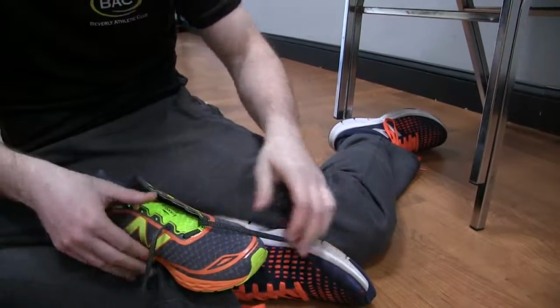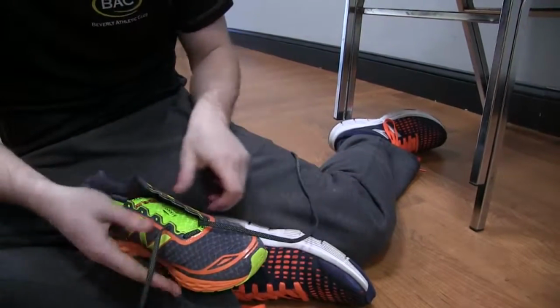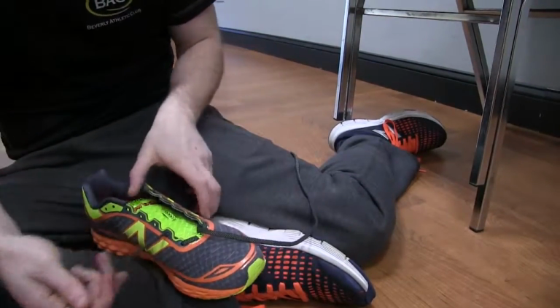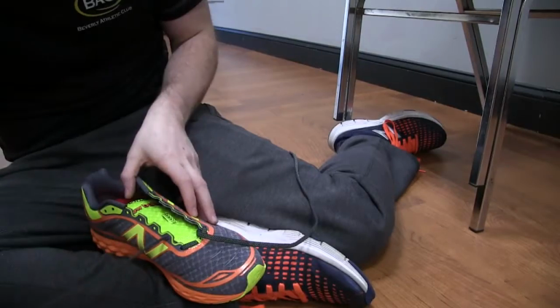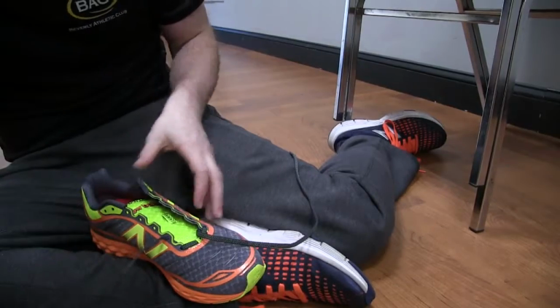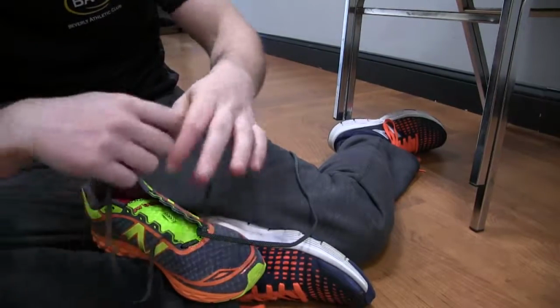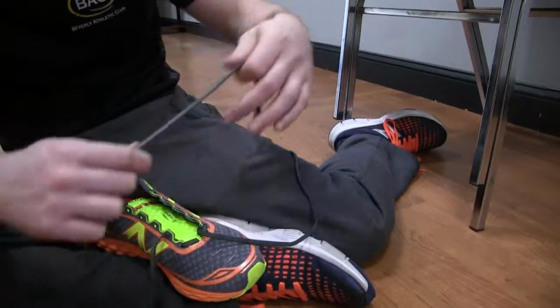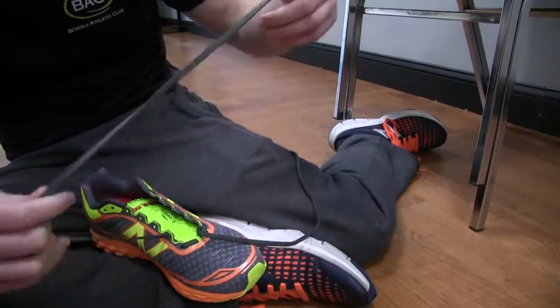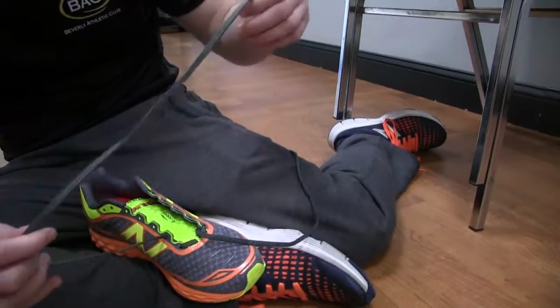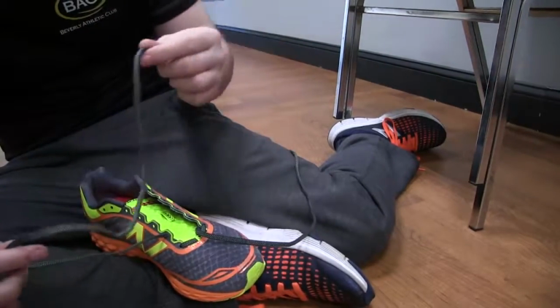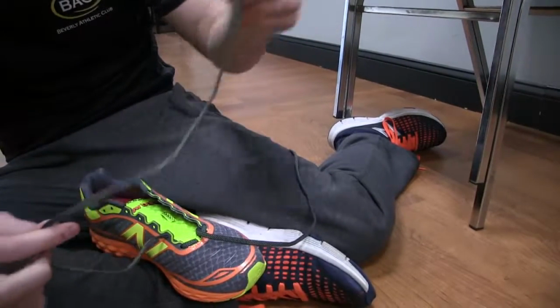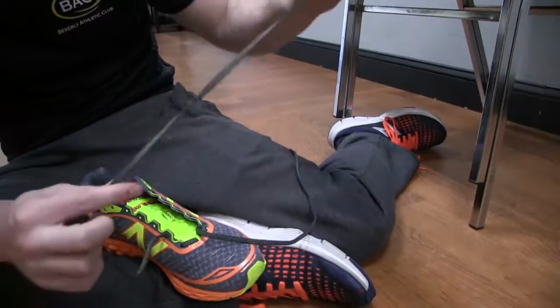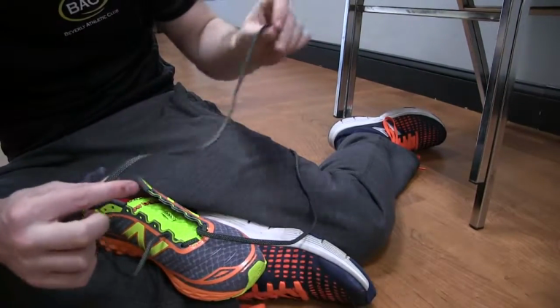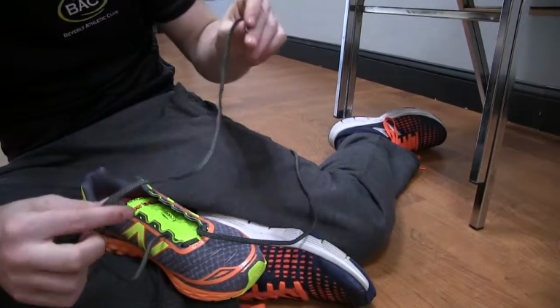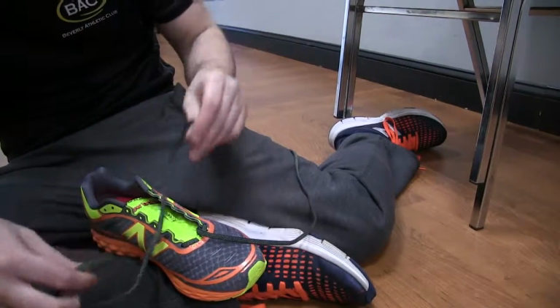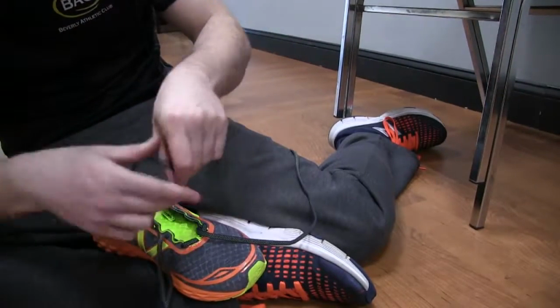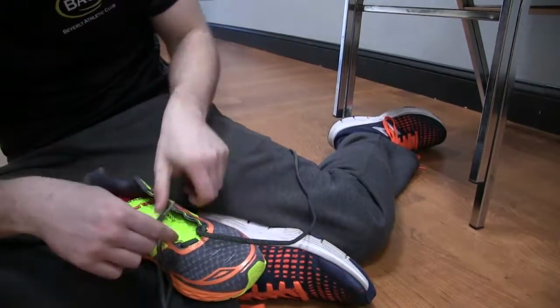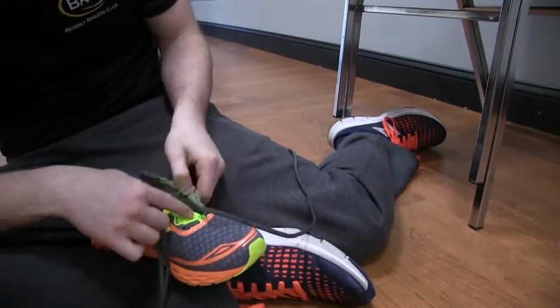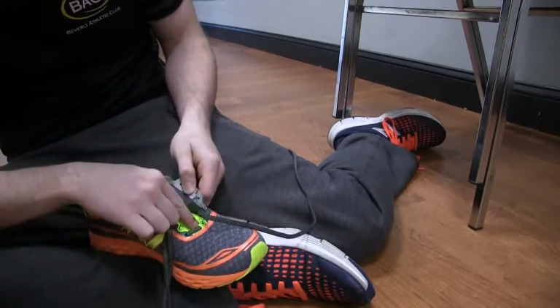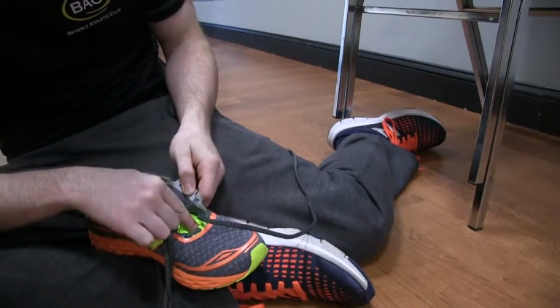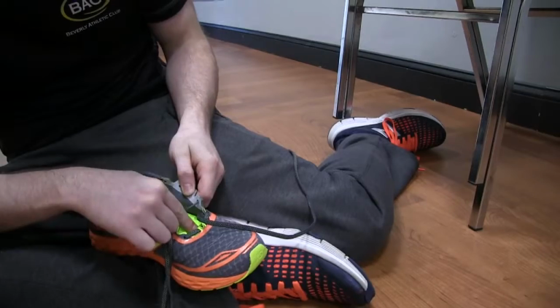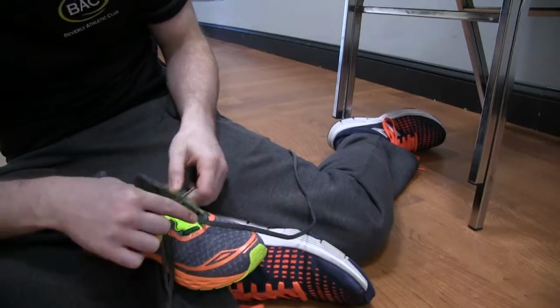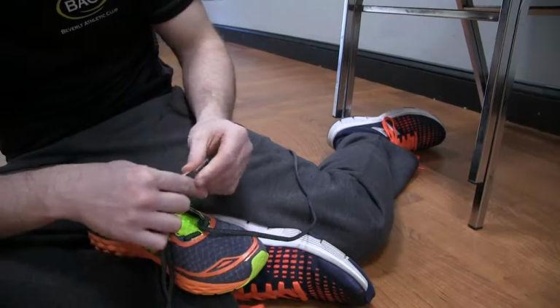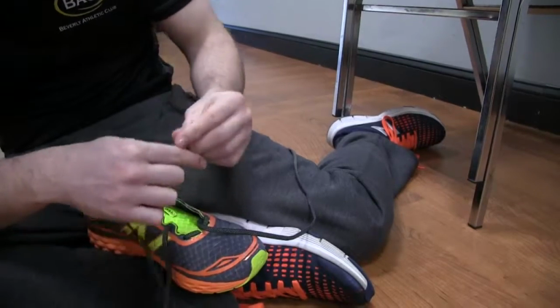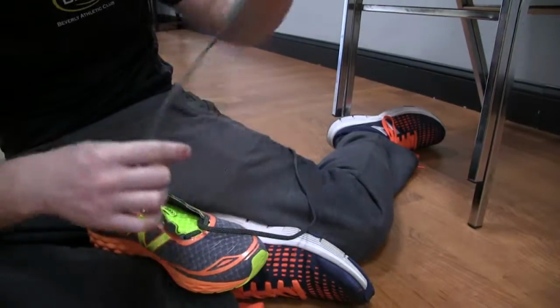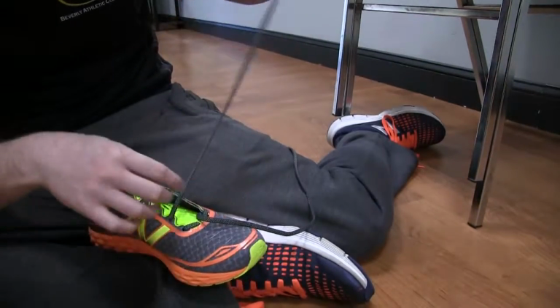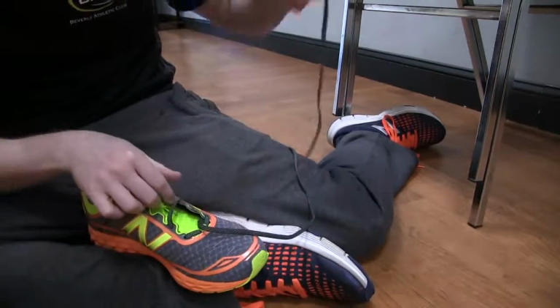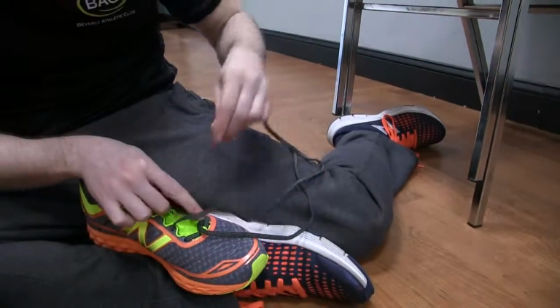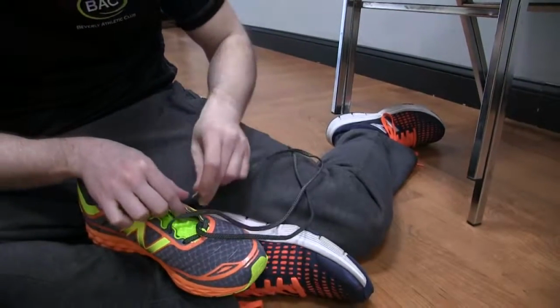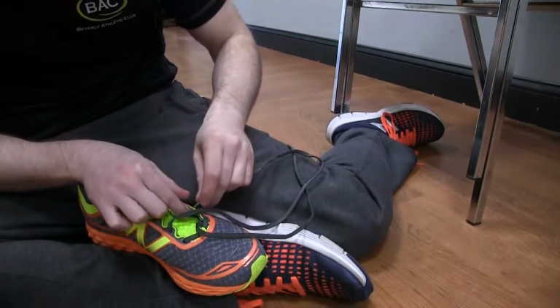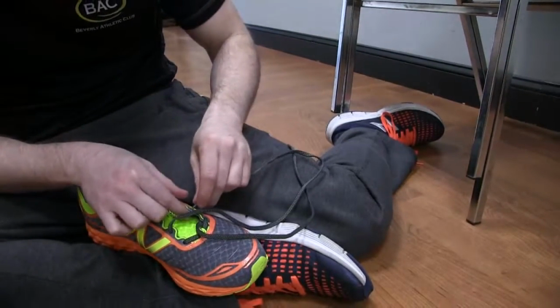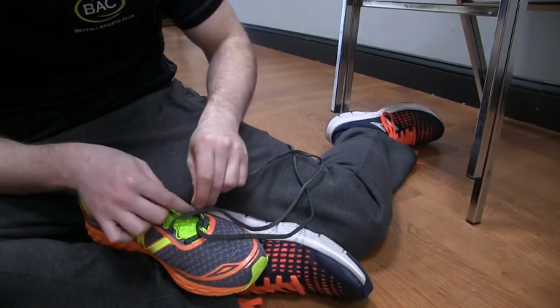Here's where a lot of people mess up — you really have to make sure you're doing this correctly. When you go over the parallel component, you're never coming underneath. You're always staying up and above.